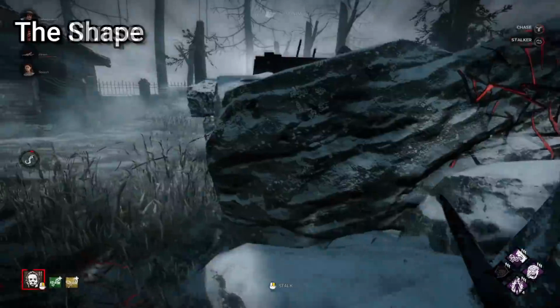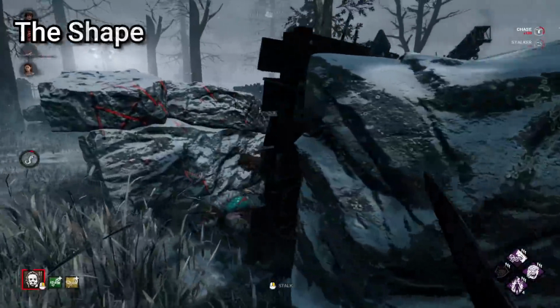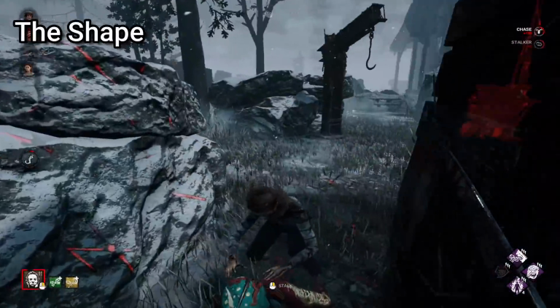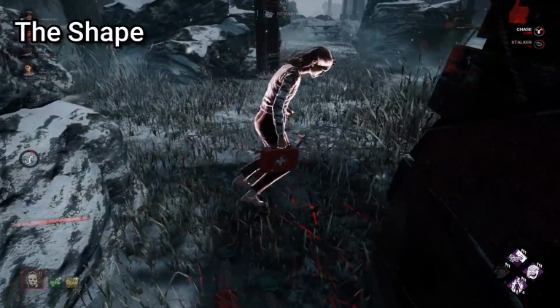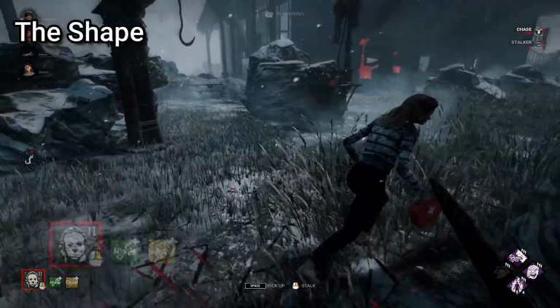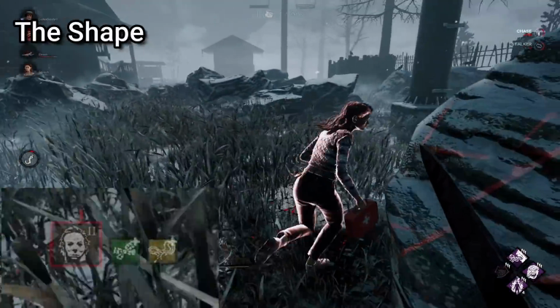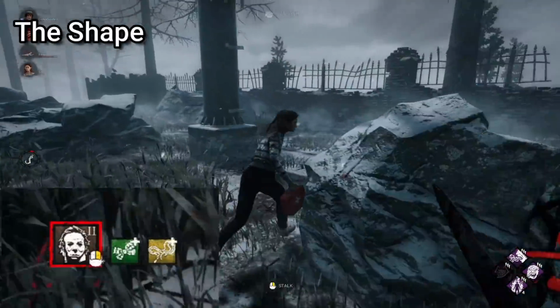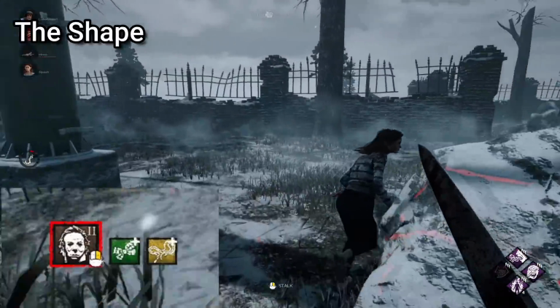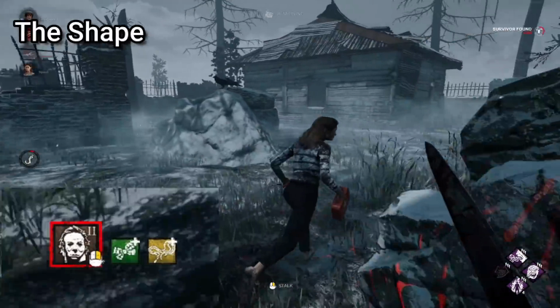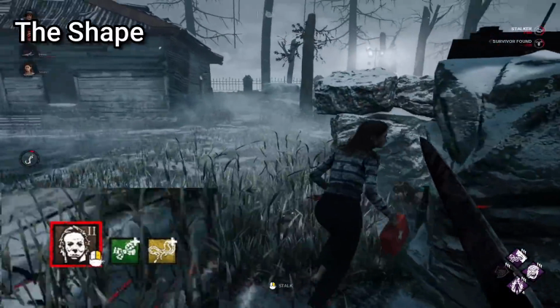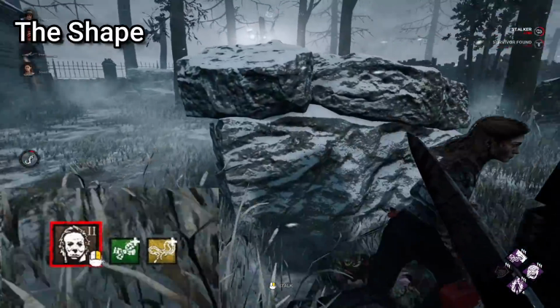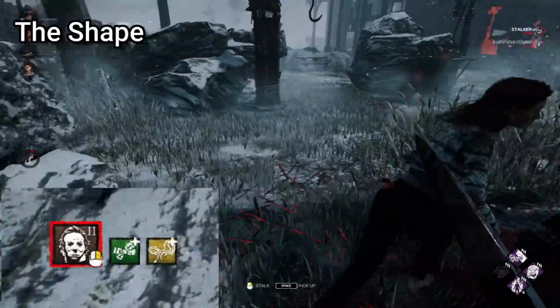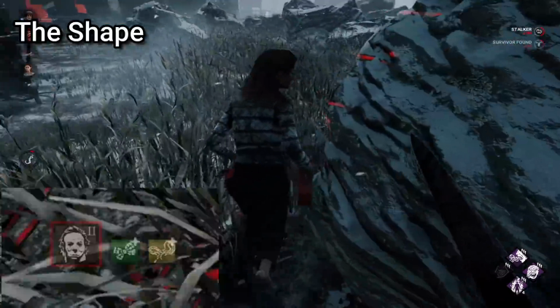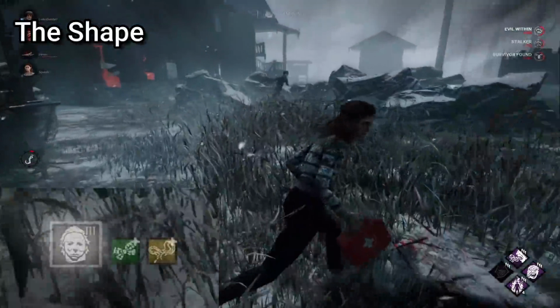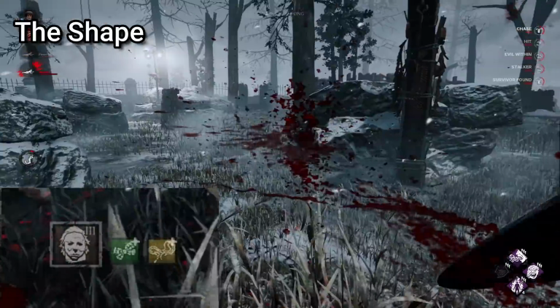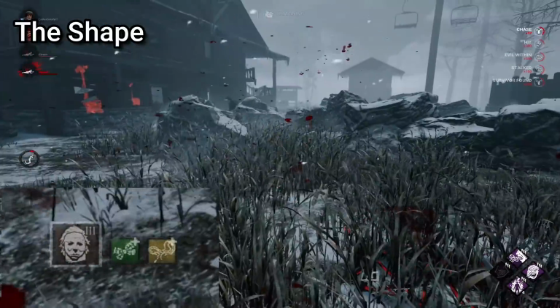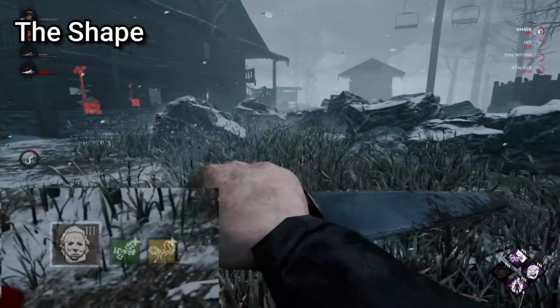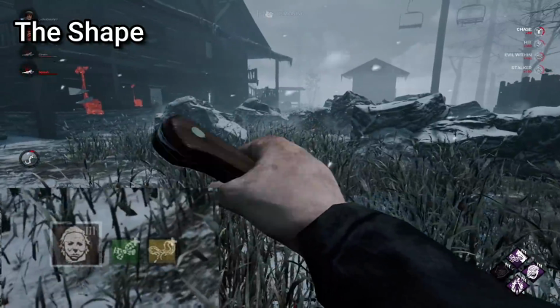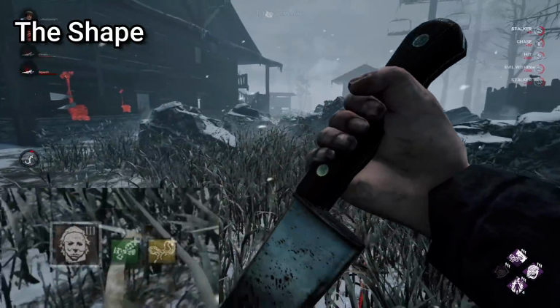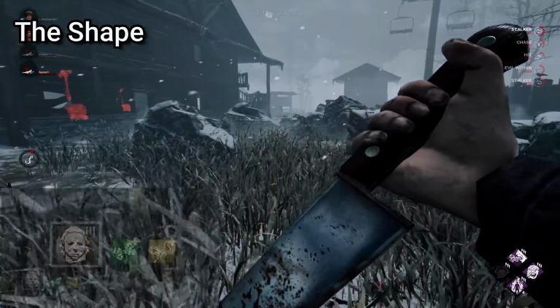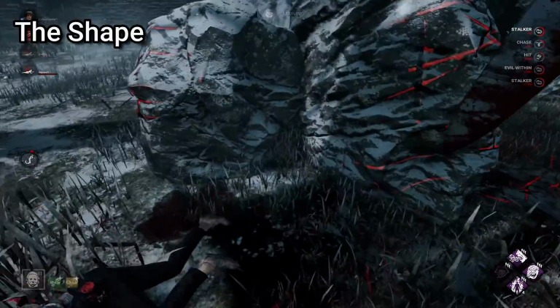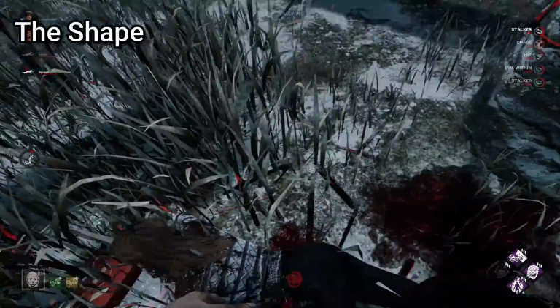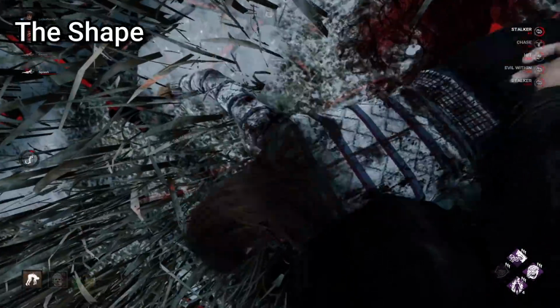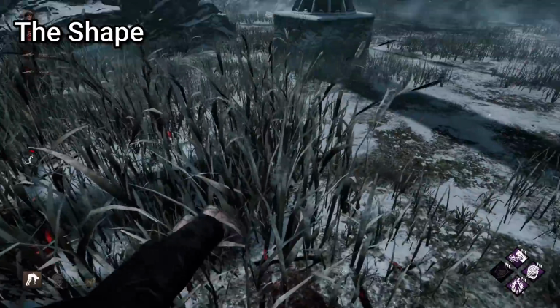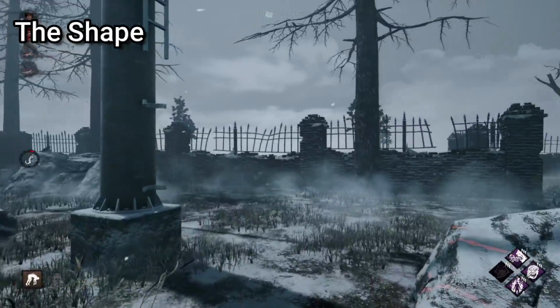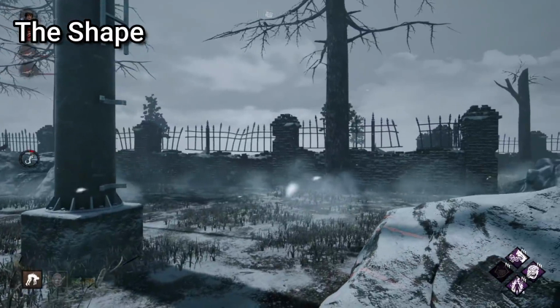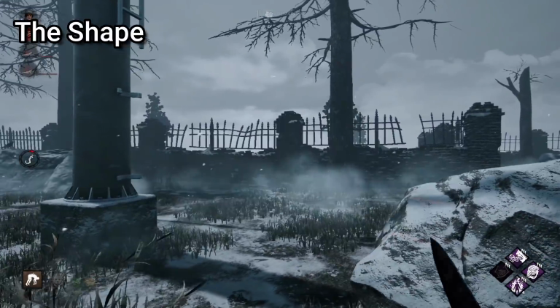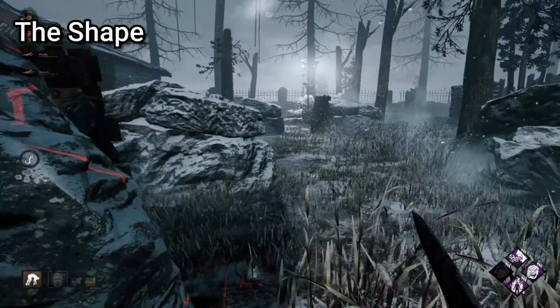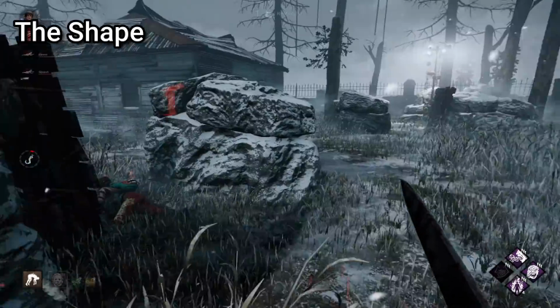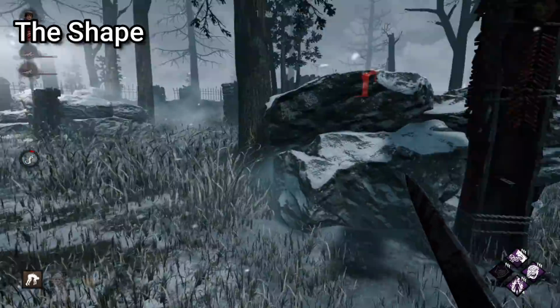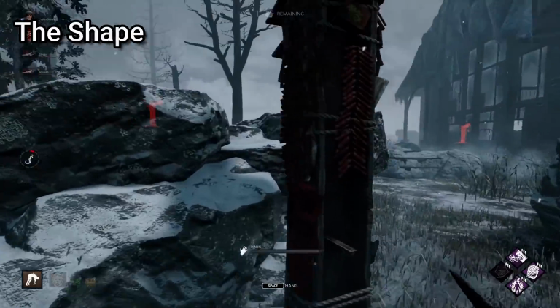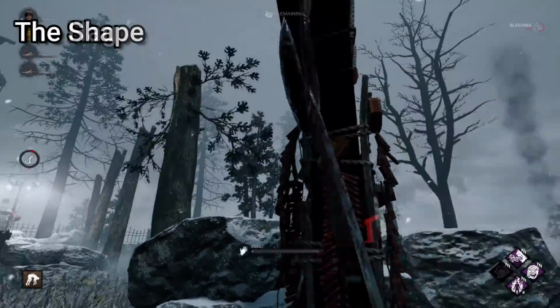For The Shape, when charging your Evil Within, make sure to 99 the bar before you reach the tier 3 stage, as you need to make the most of your ability to insta-down. Only activate your tier 3 by filling up the bar once you are in very close proximity to a survivor, to guarantee a first down.